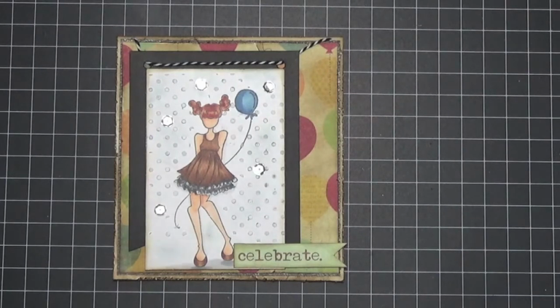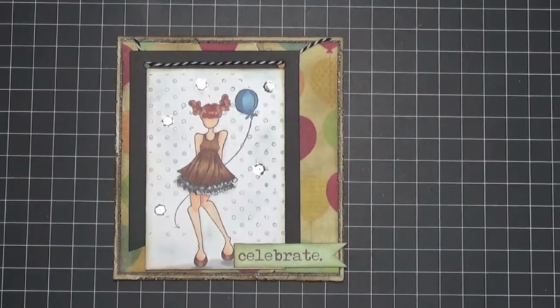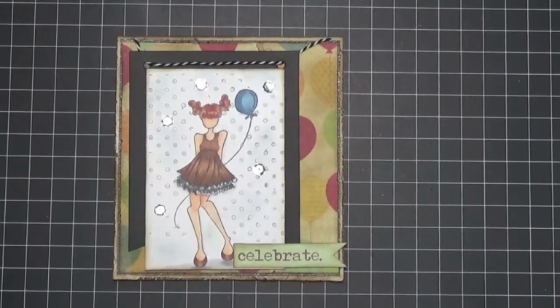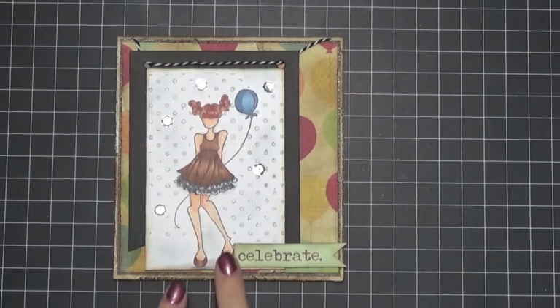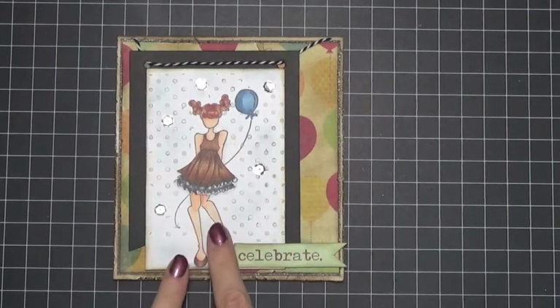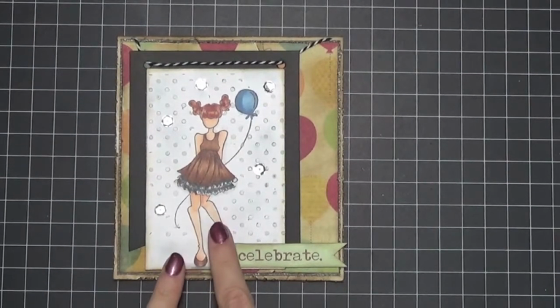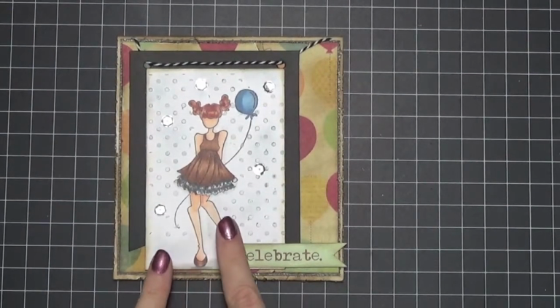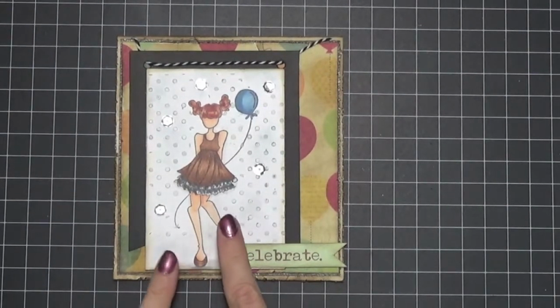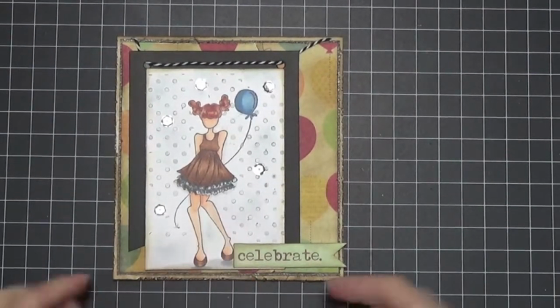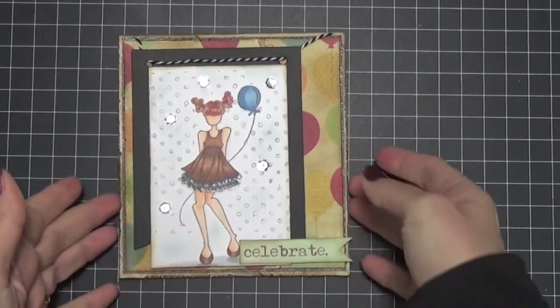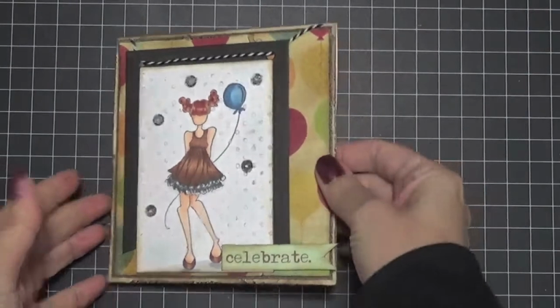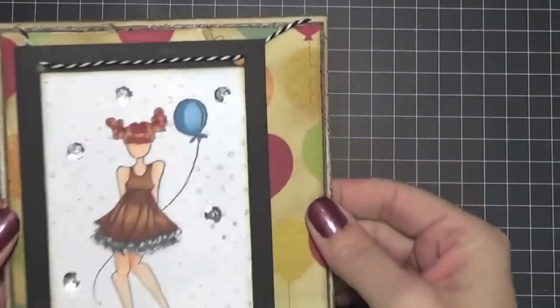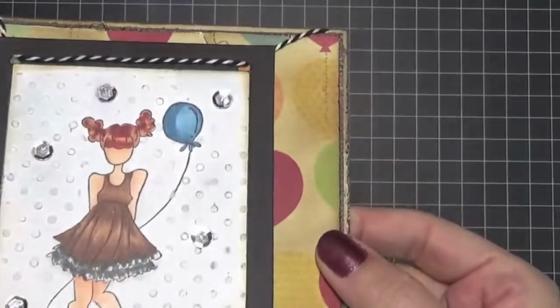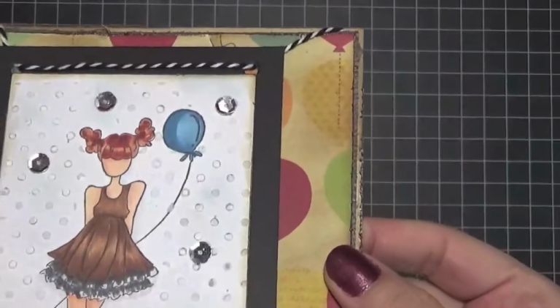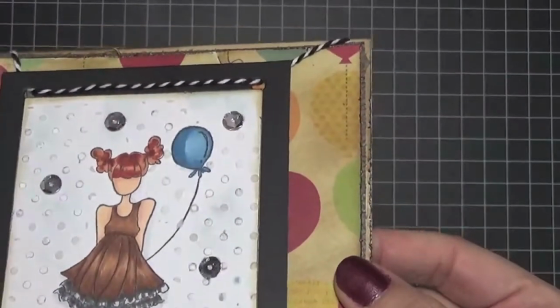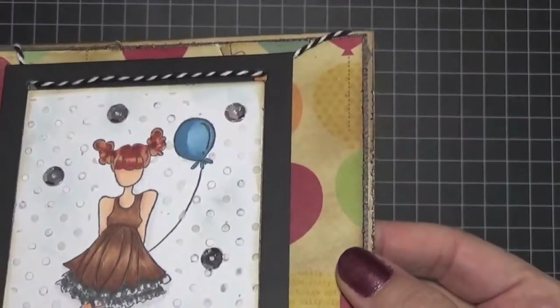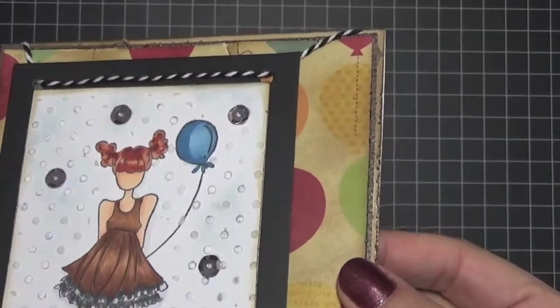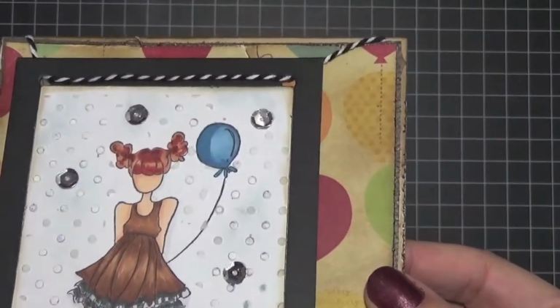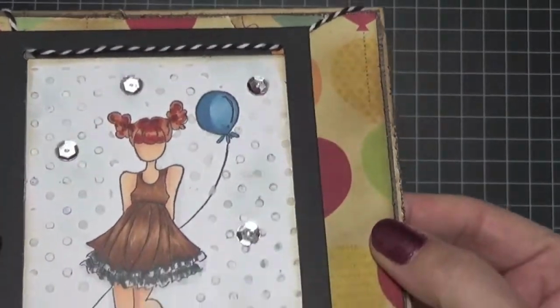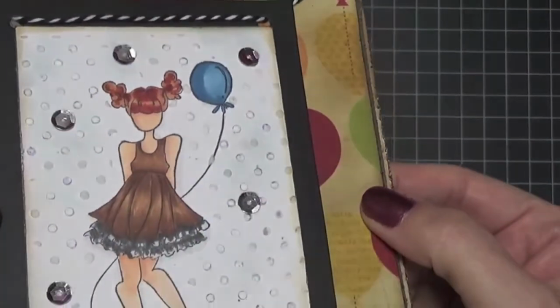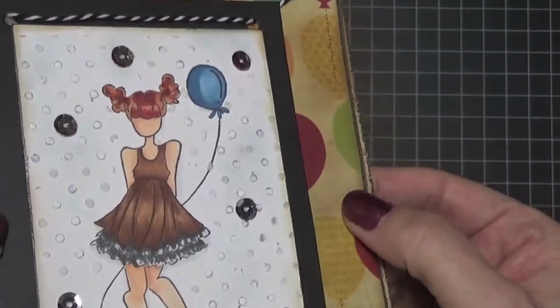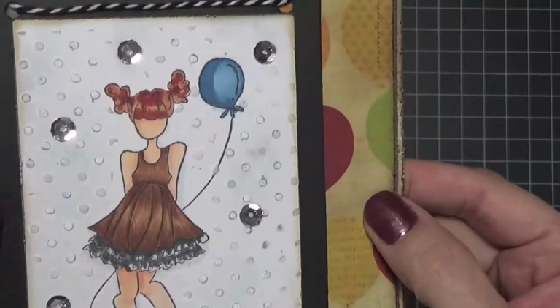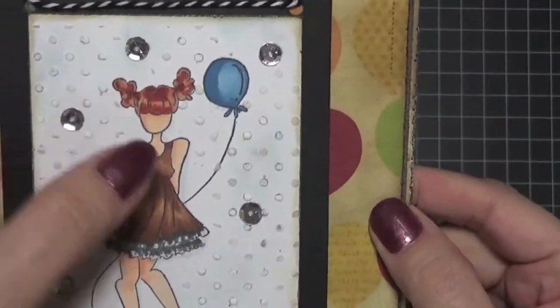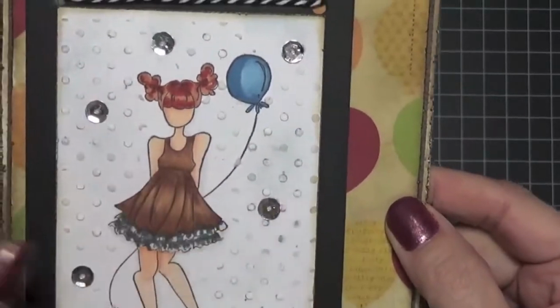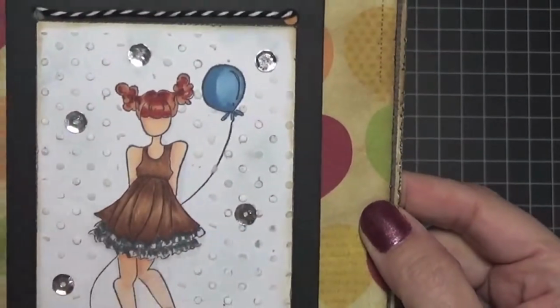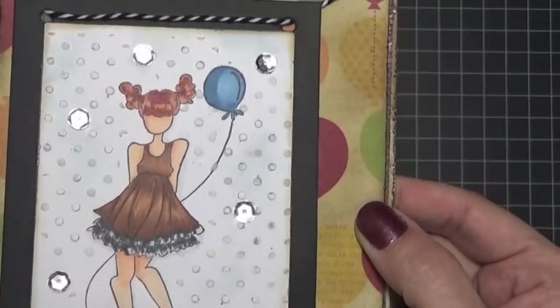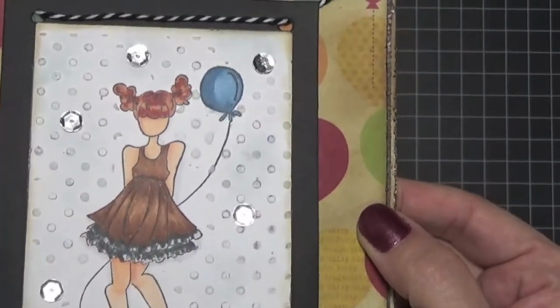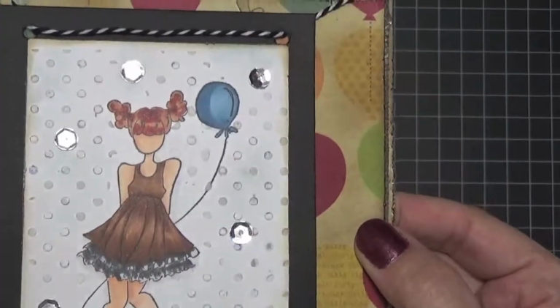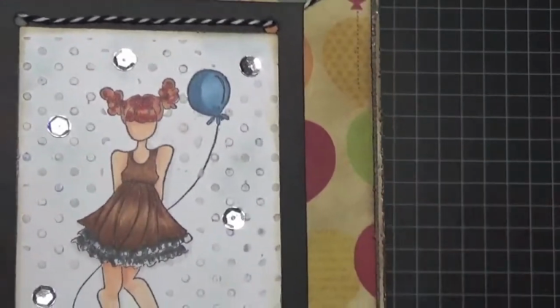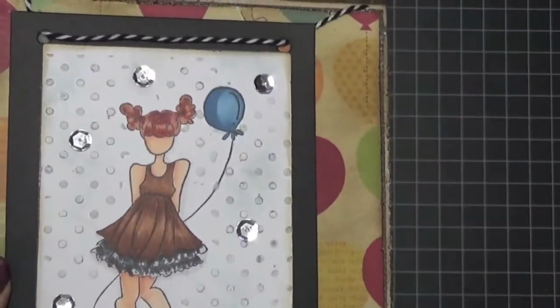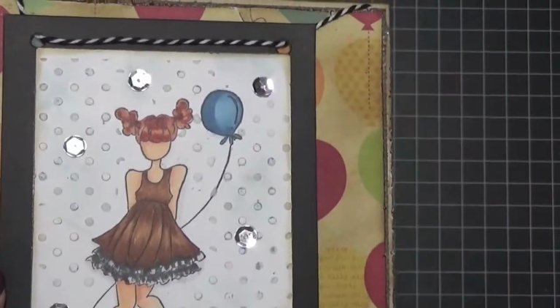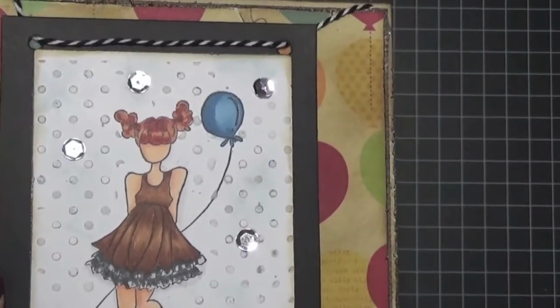I stamped her up, colored her up, and then I used some light modeling paste and added polka dots with a stencil. I wanted it to look like confetti coming down on her, which it kind of did.